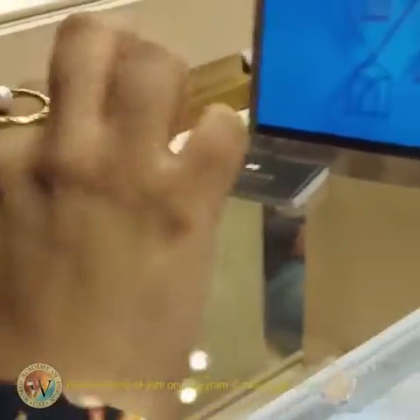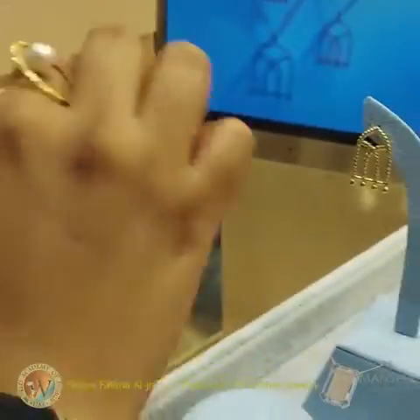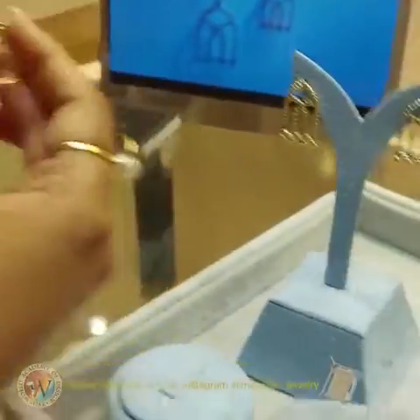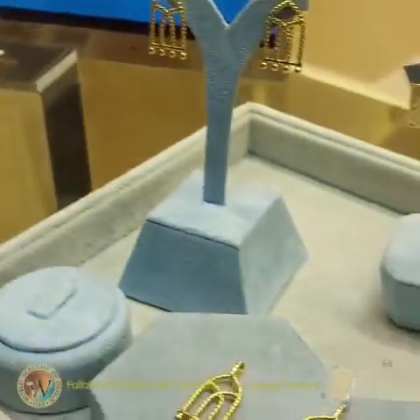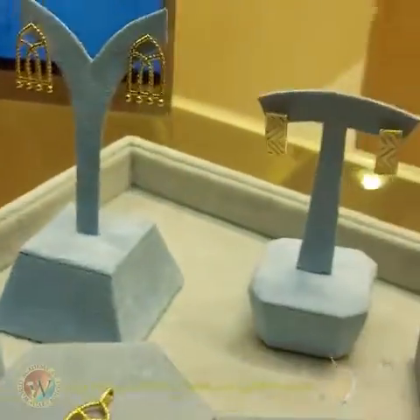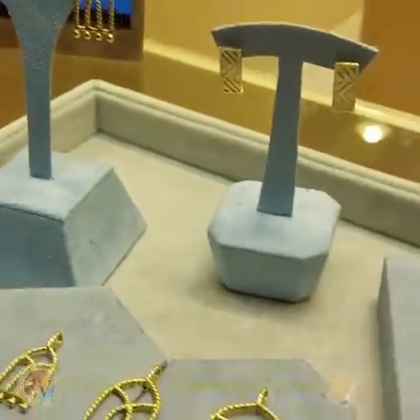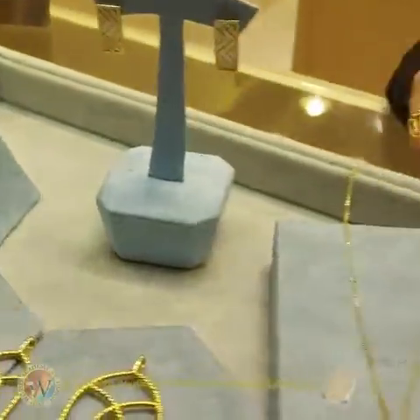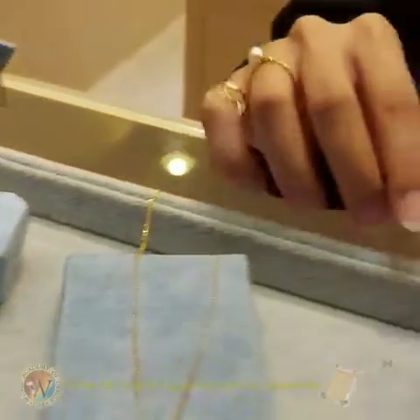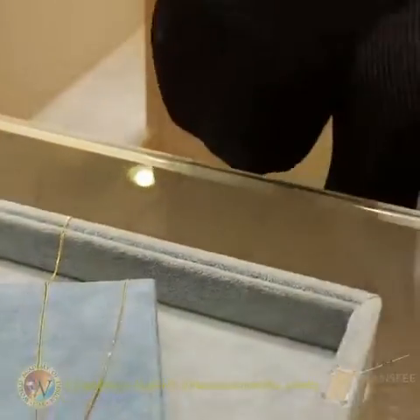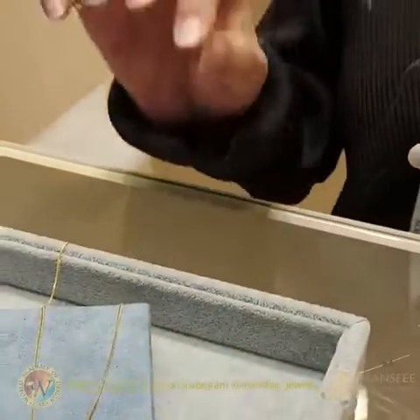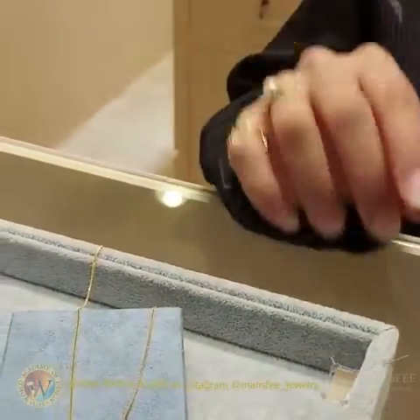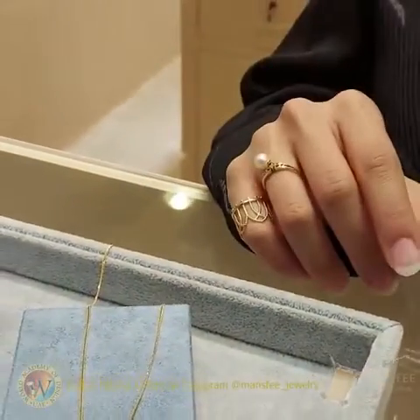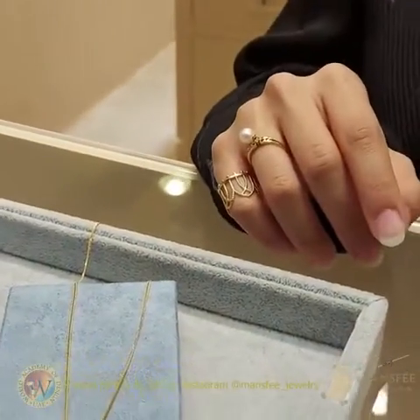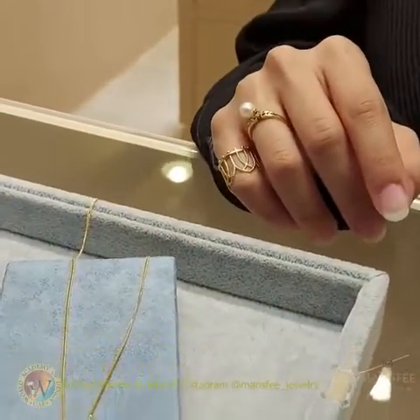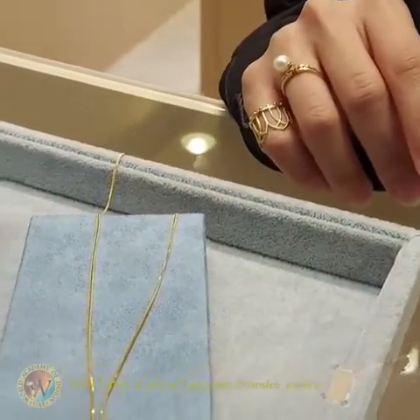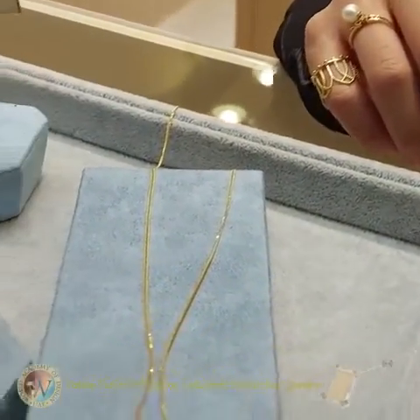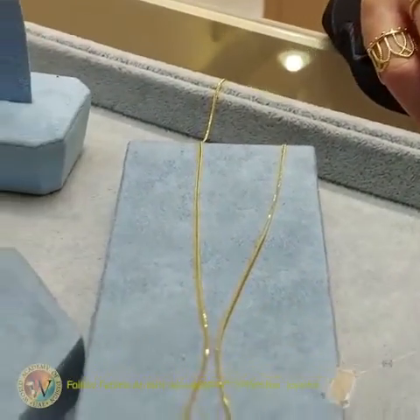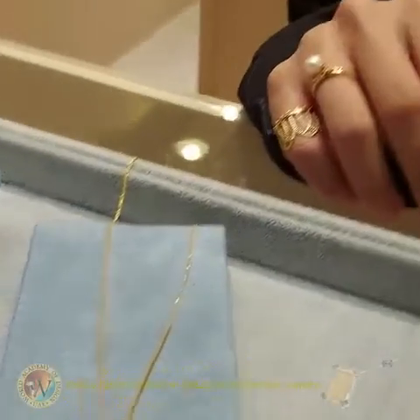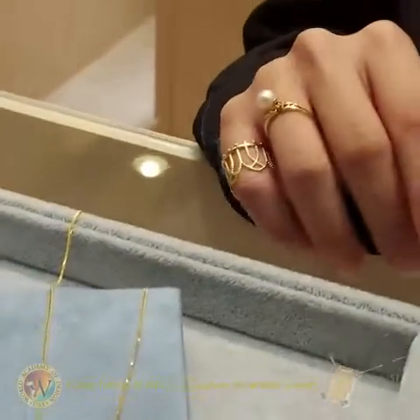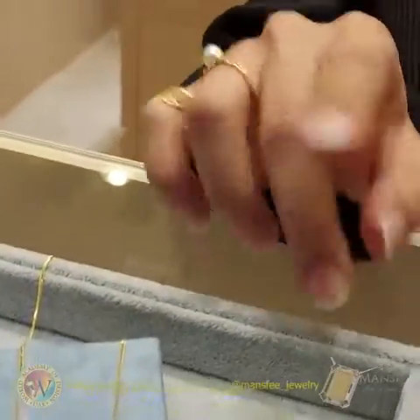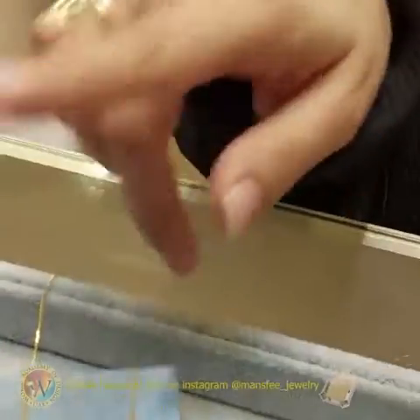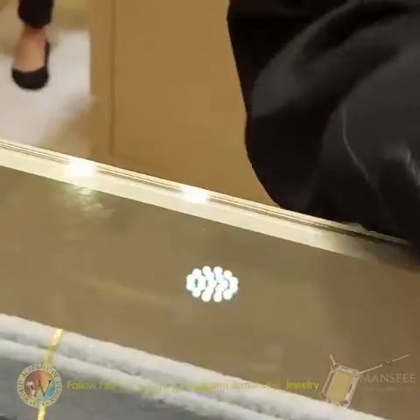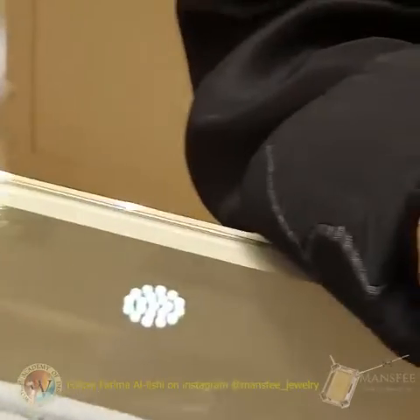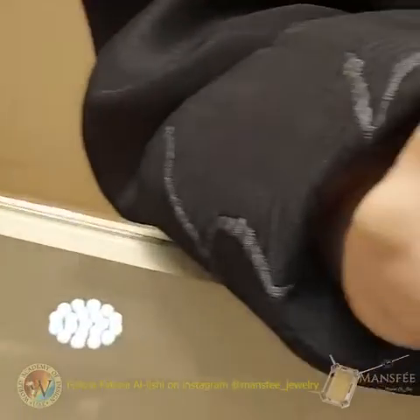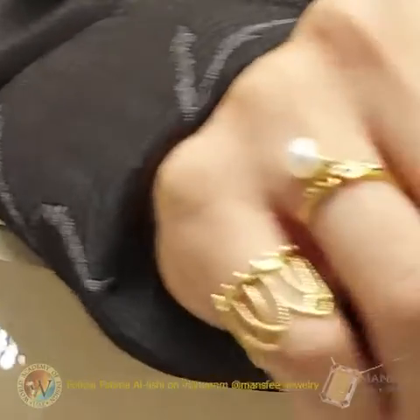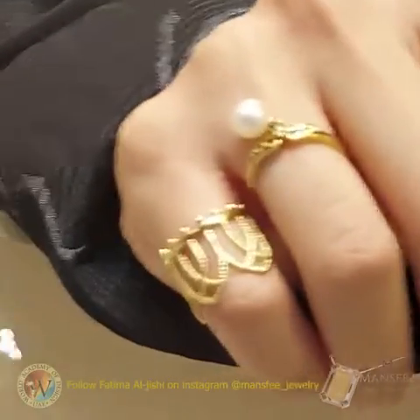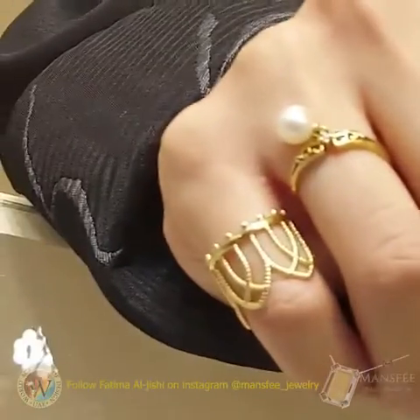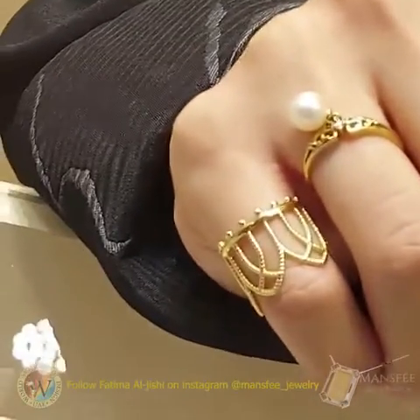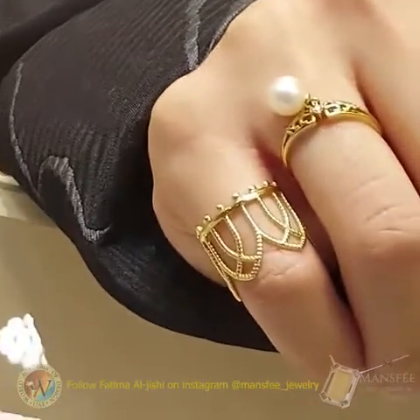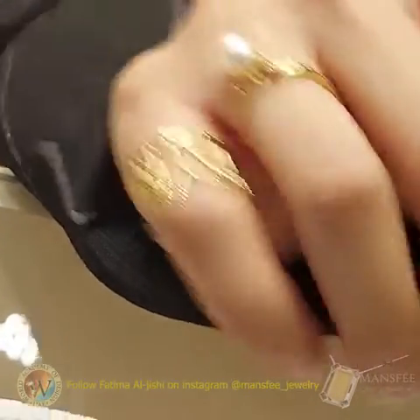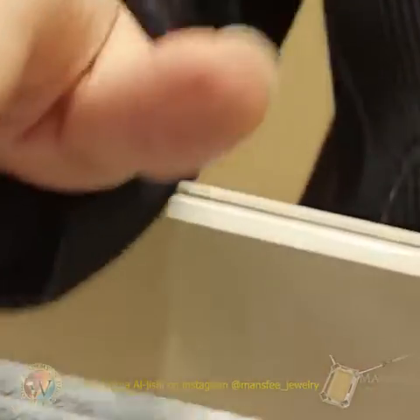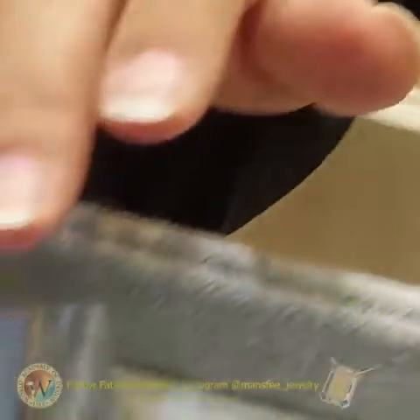This one is inspired from the old gates, old doors. It's 18 karat. We call it Darwaza in Arabic.